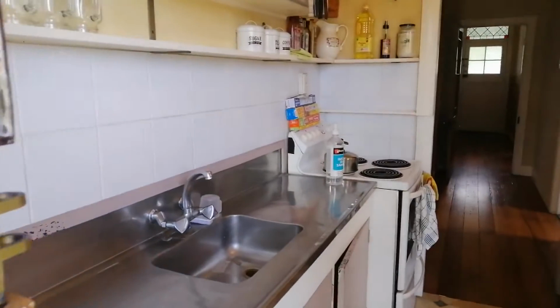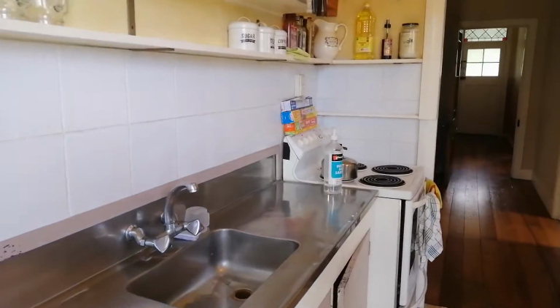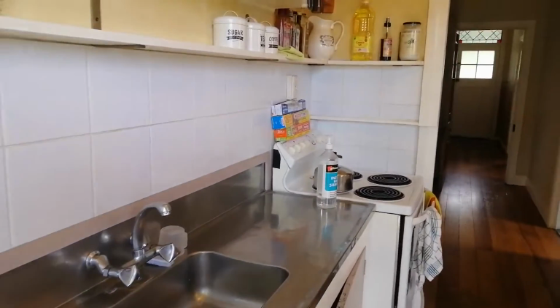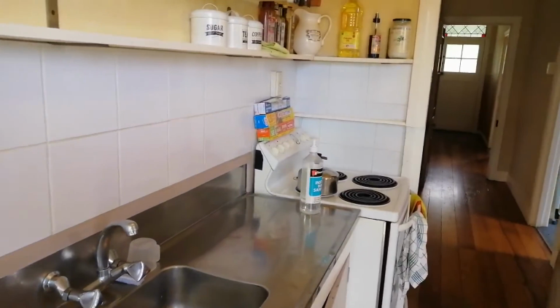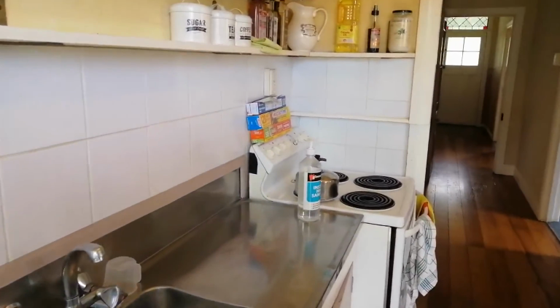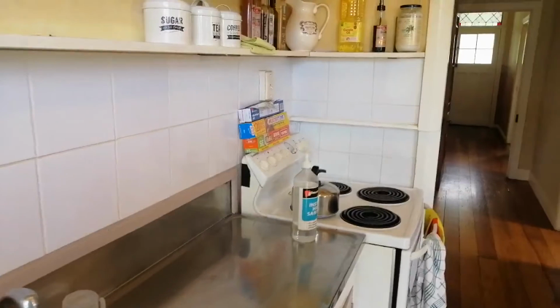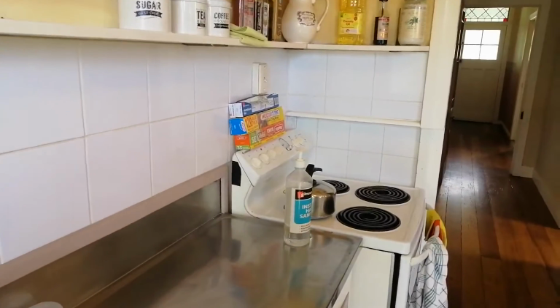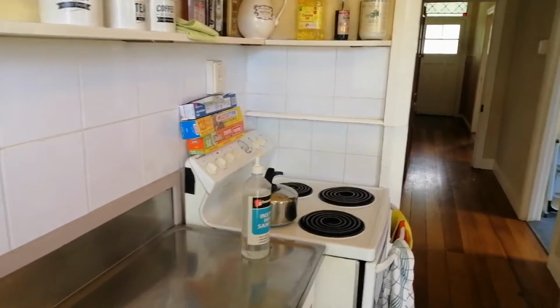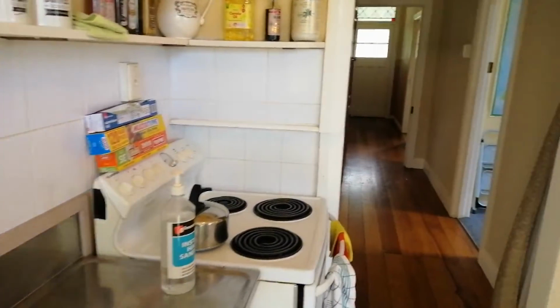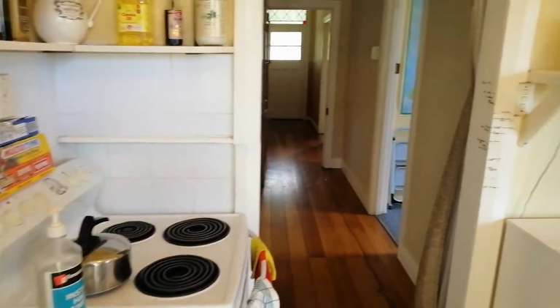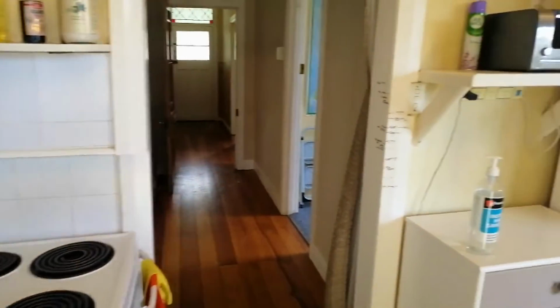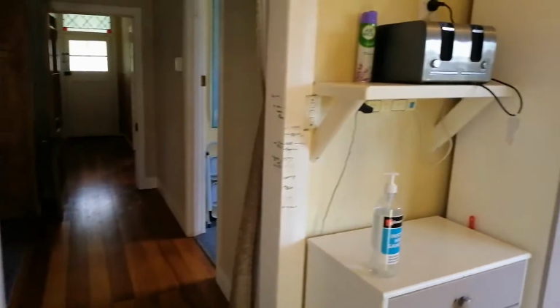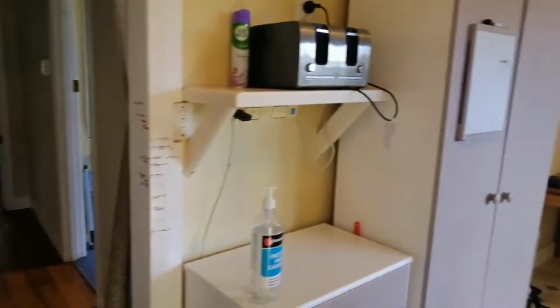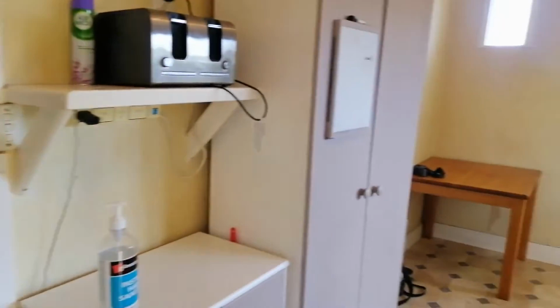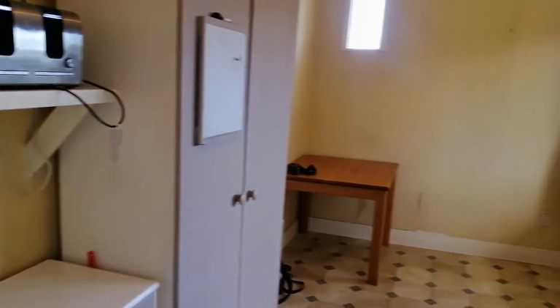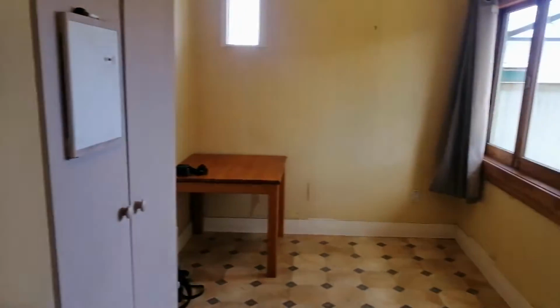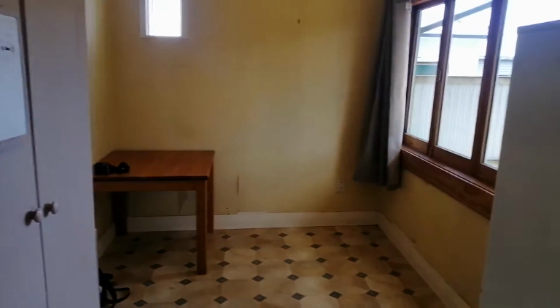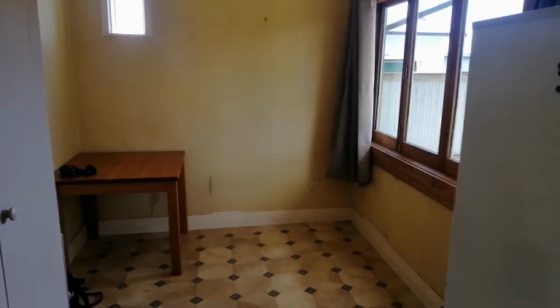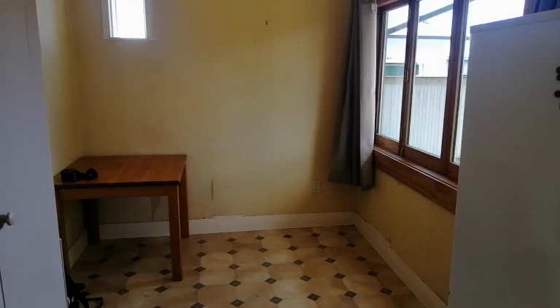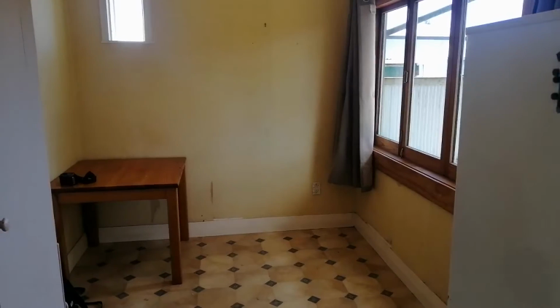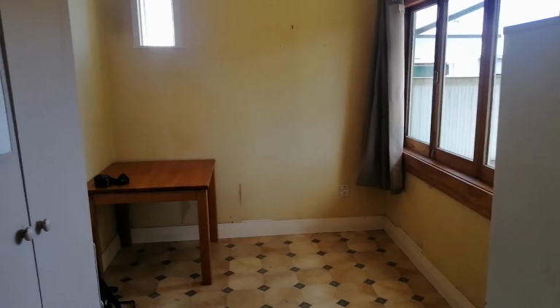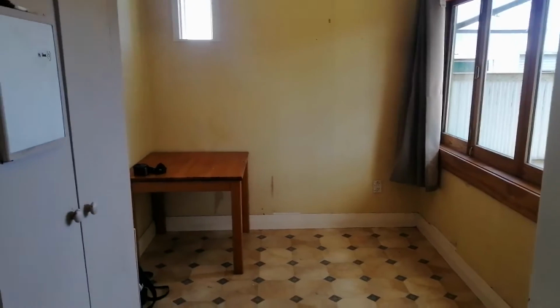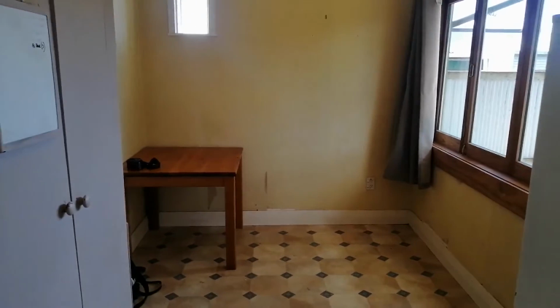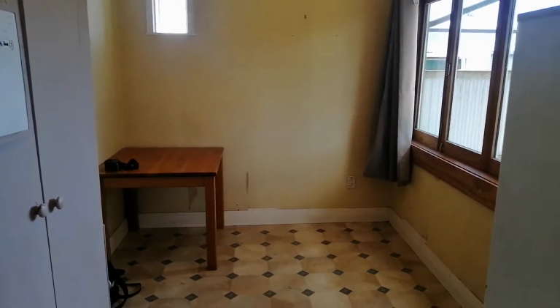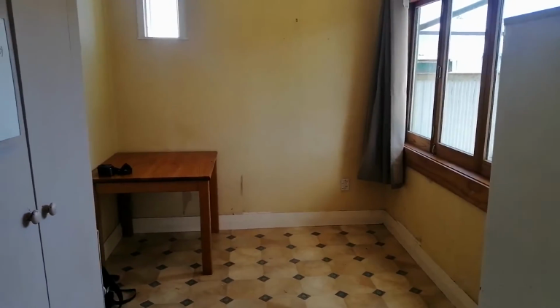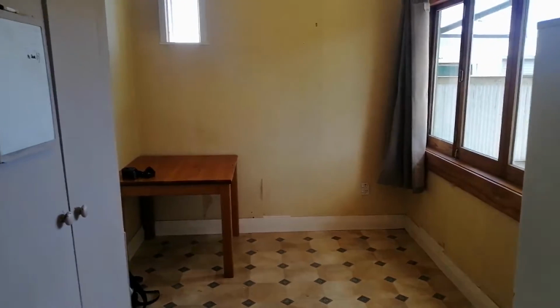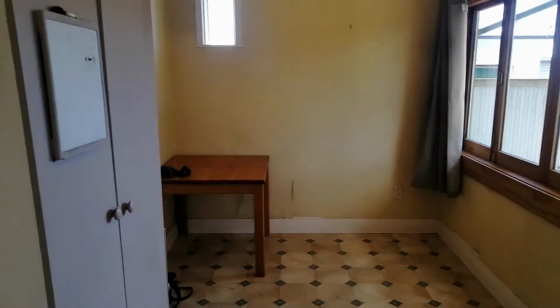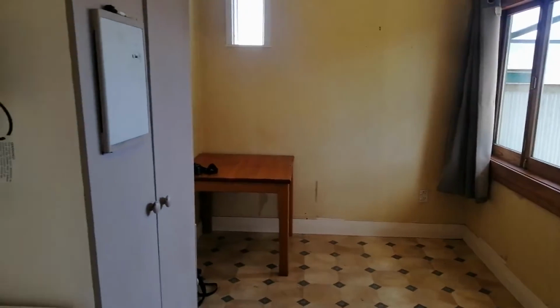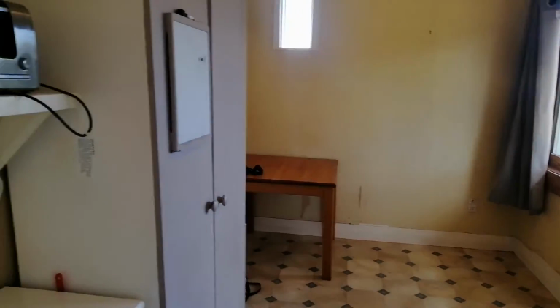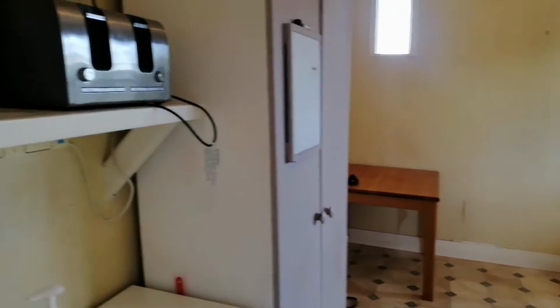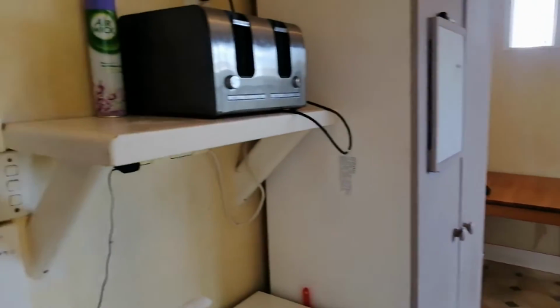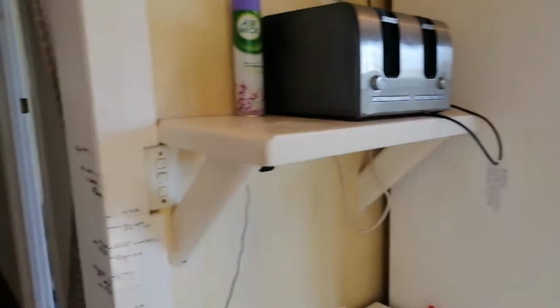Typical little galley kitchen. To the right we have a little dining space — no dining table in there at the moment but plenty of room. Nicely laid out.